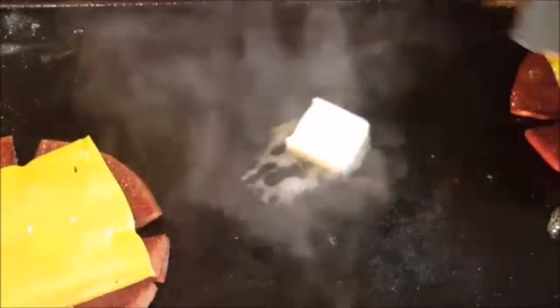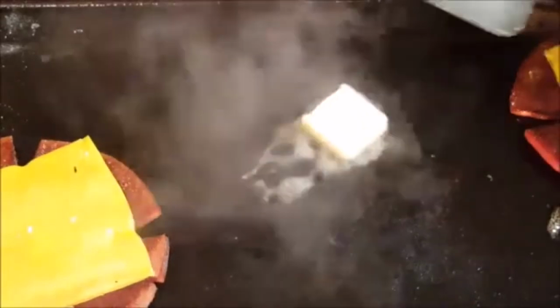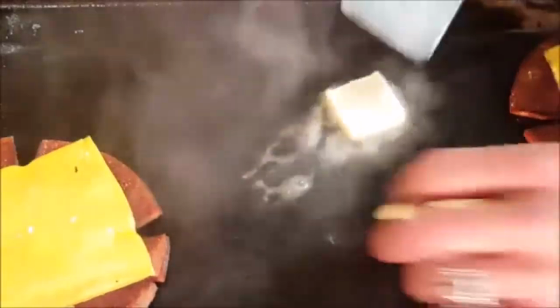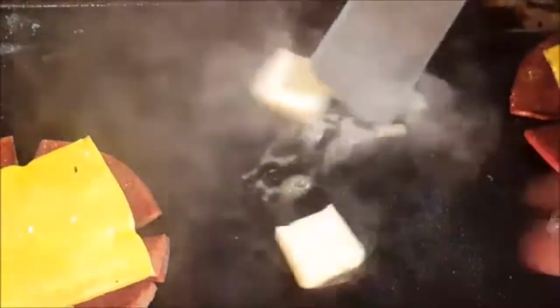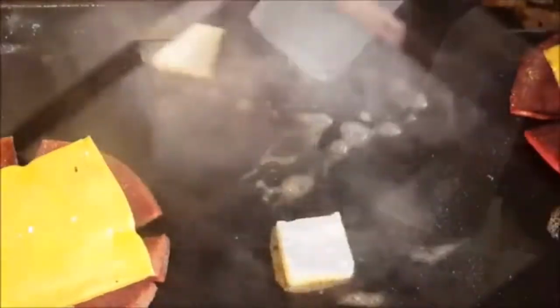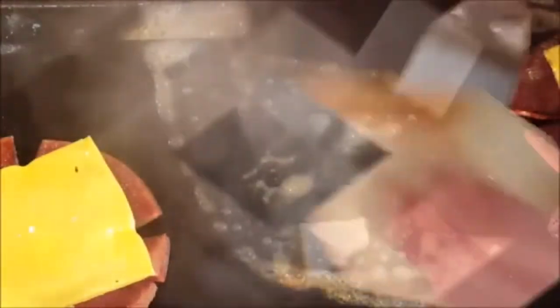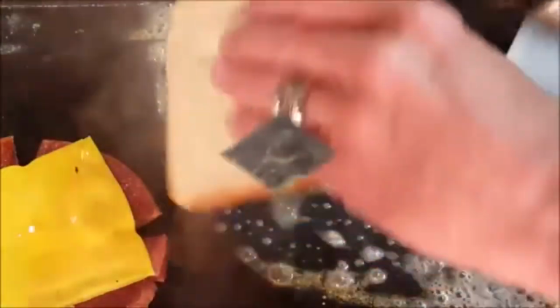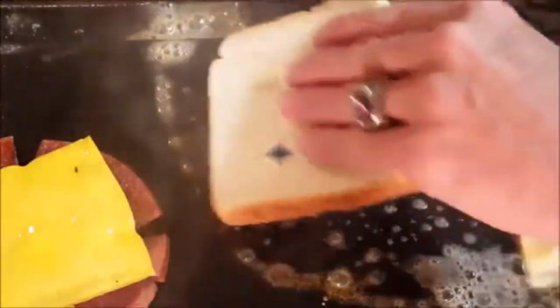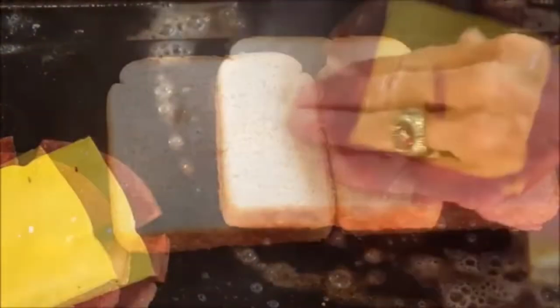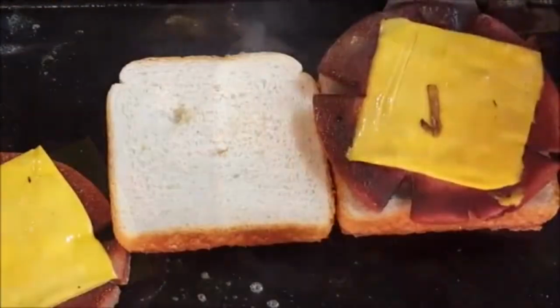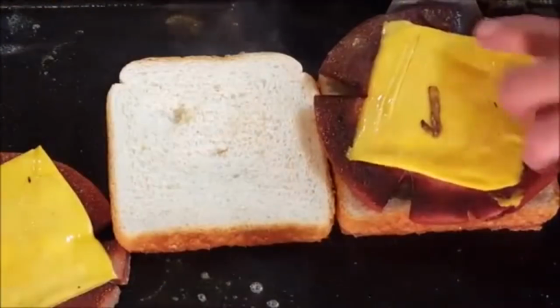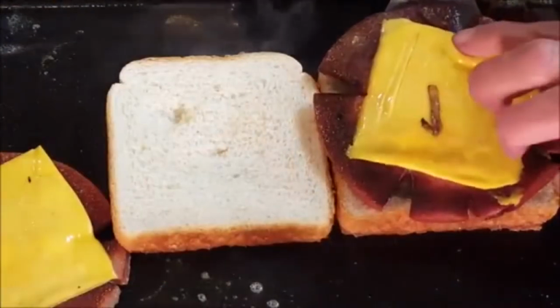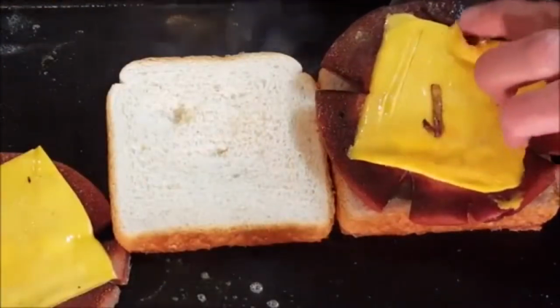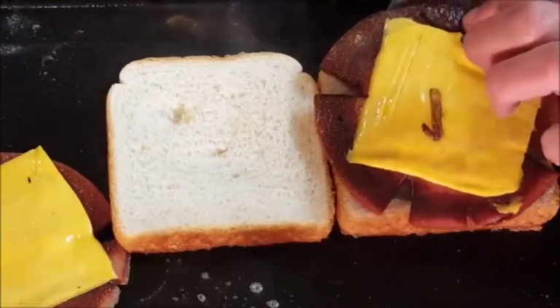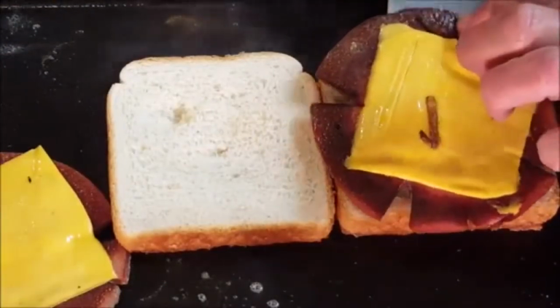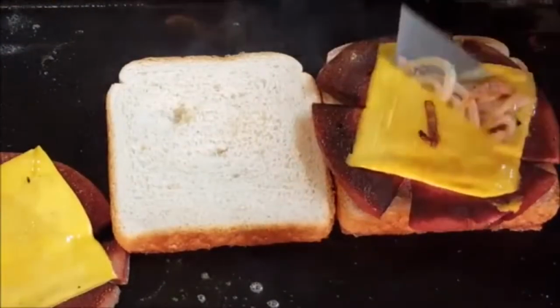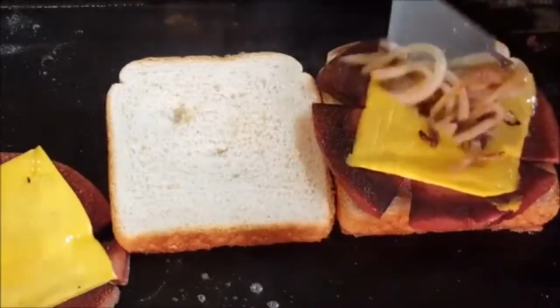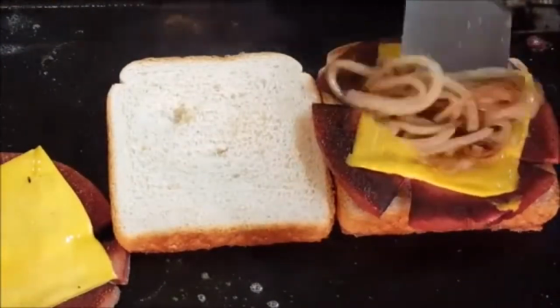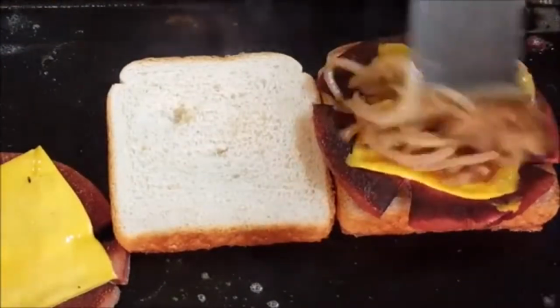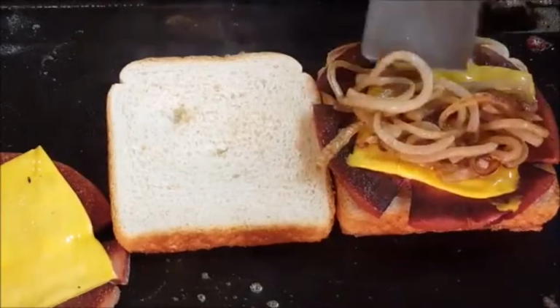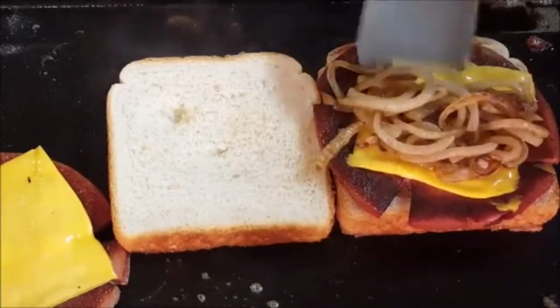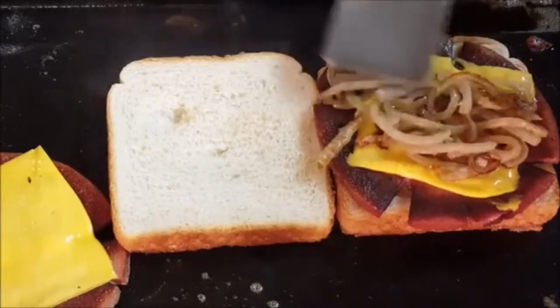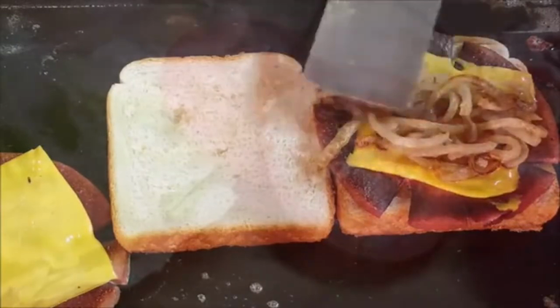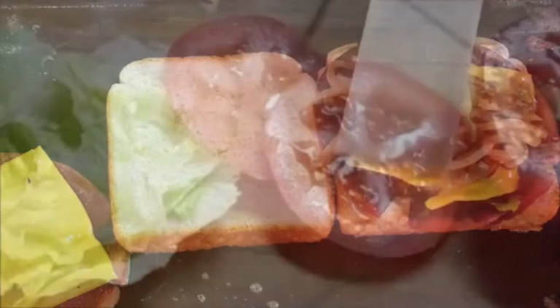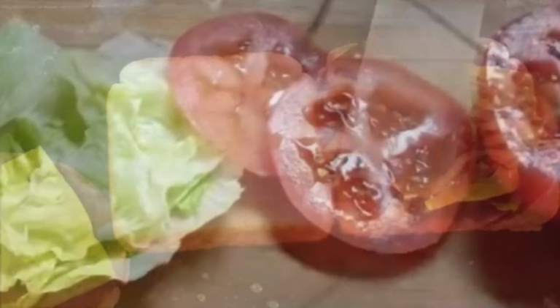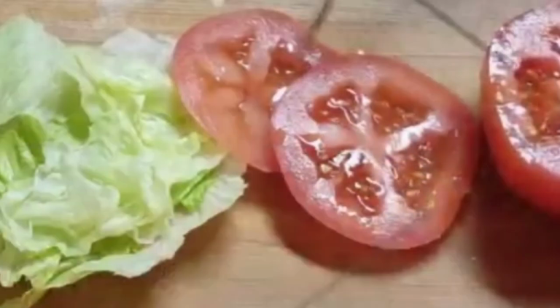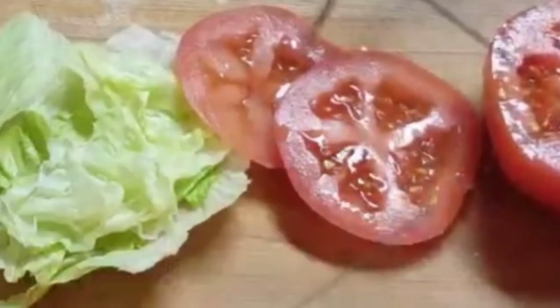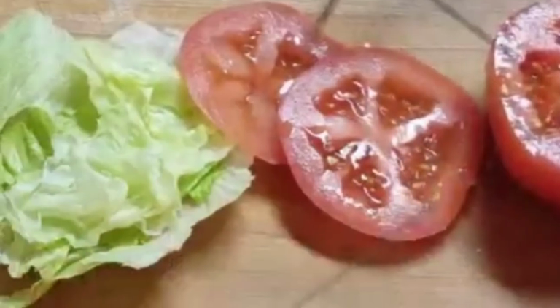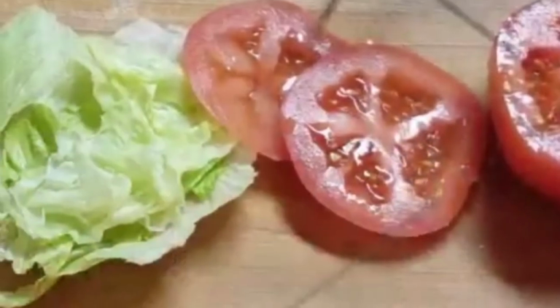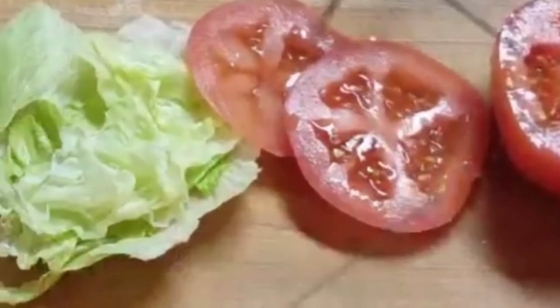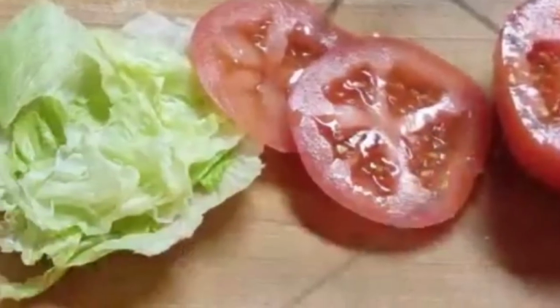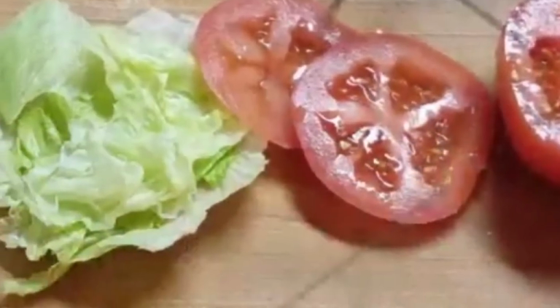Add some butter and grill up some Texas toast, then build your sandwich adding the onions, lettuce, and mayo.